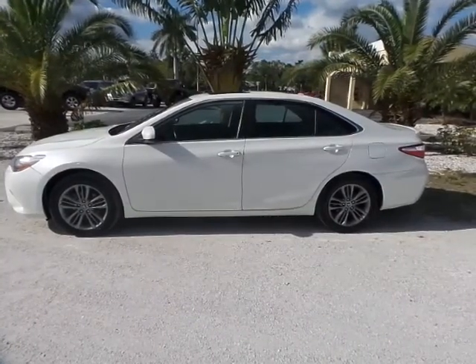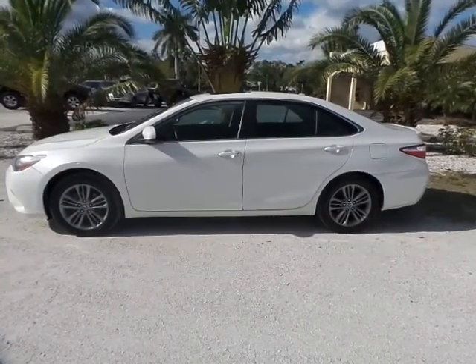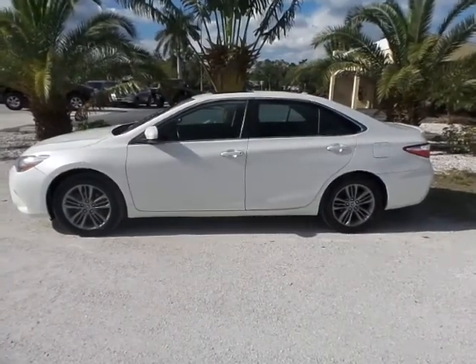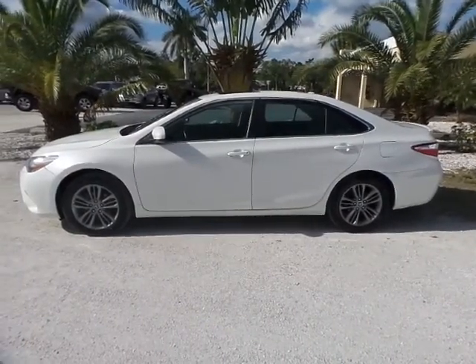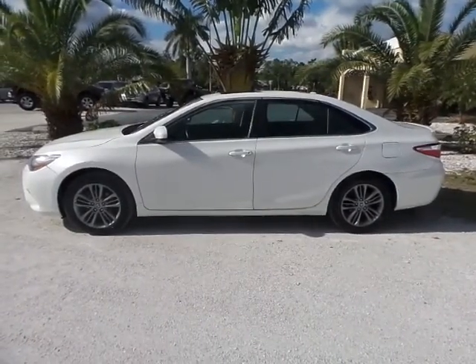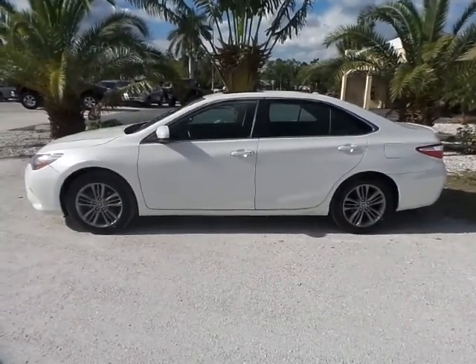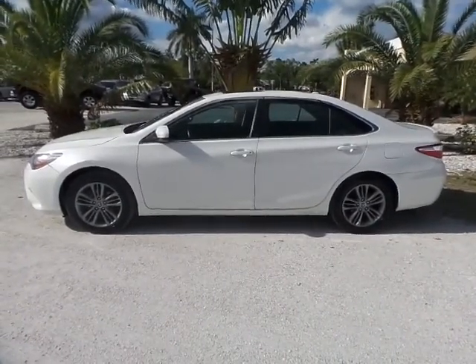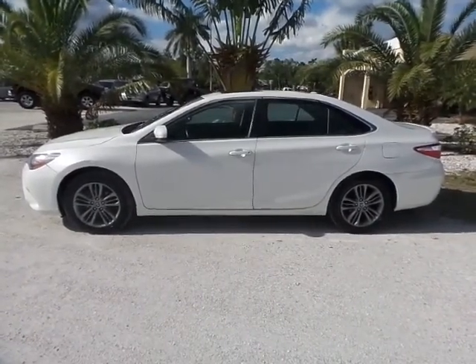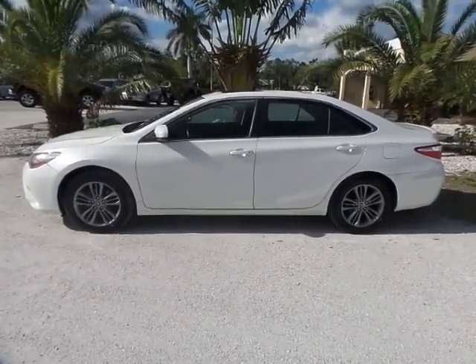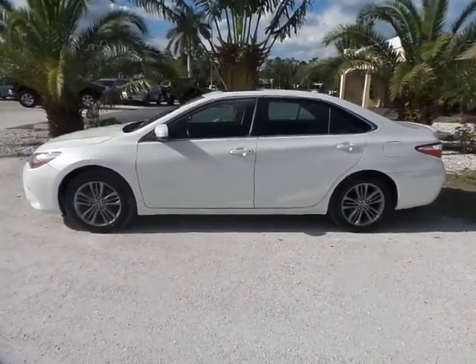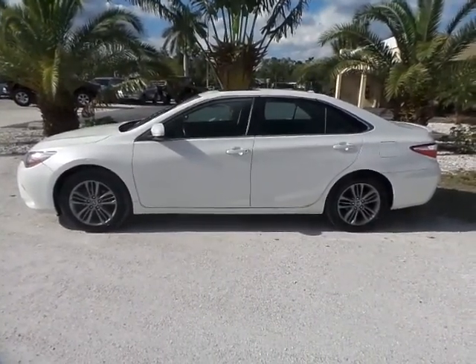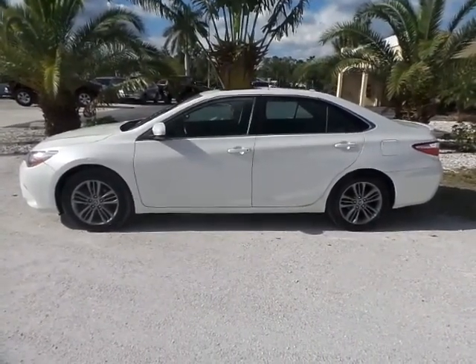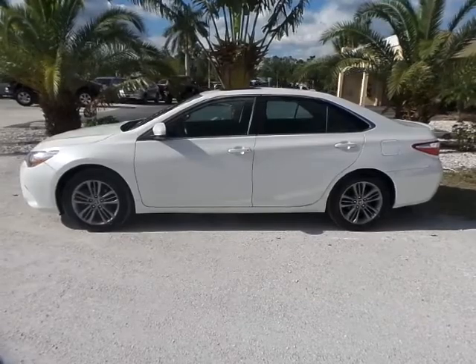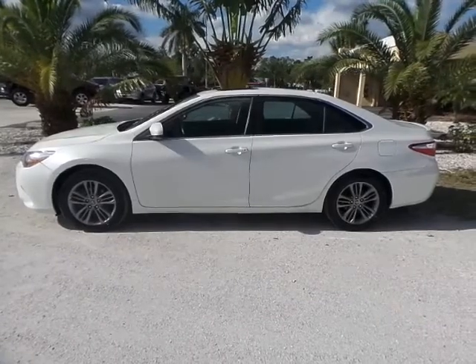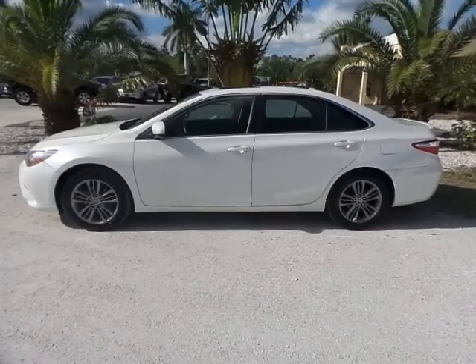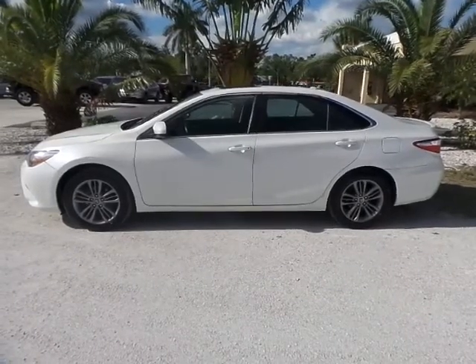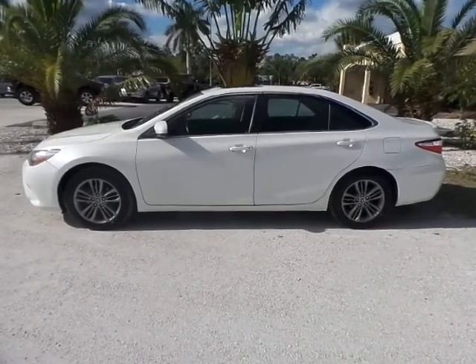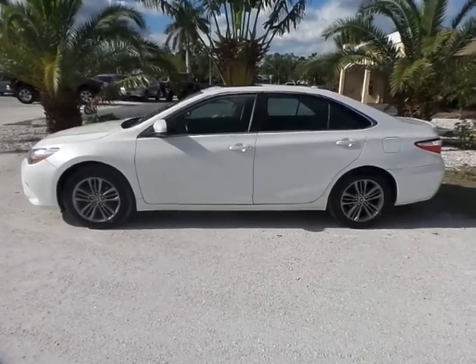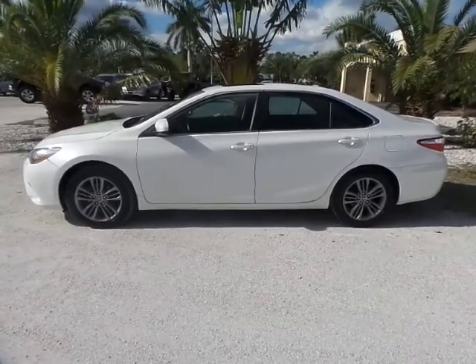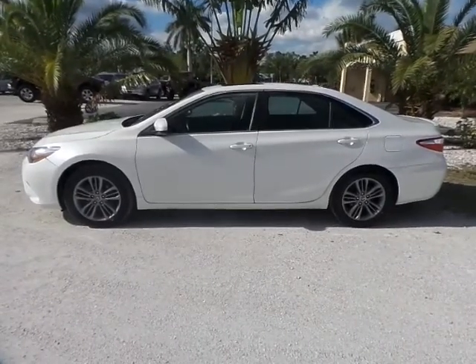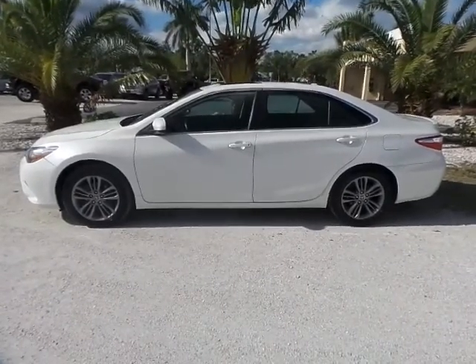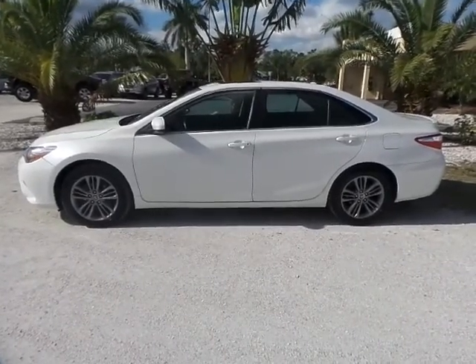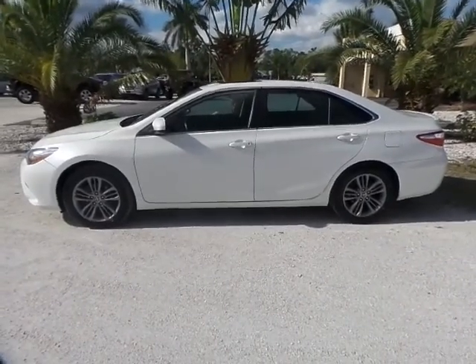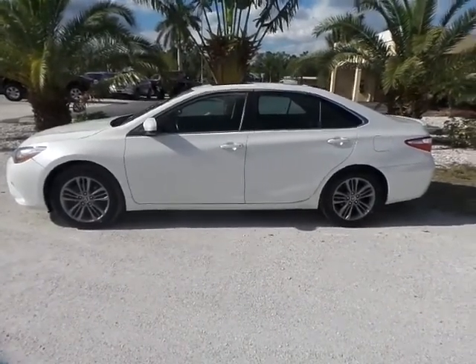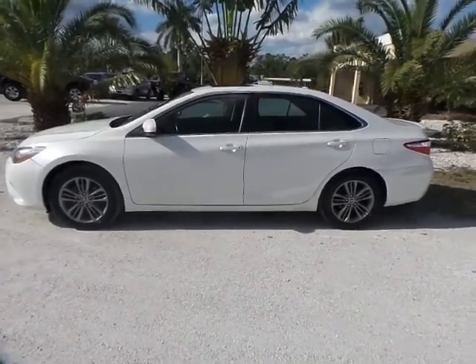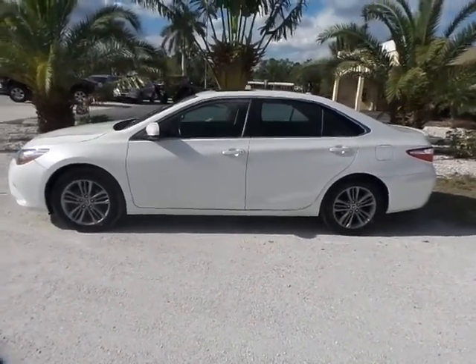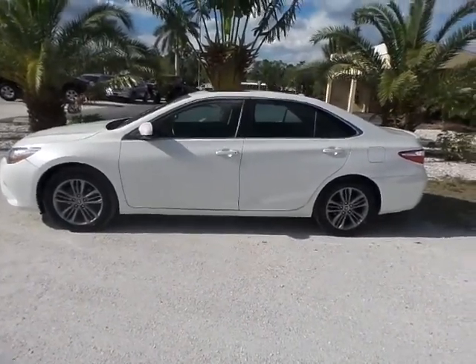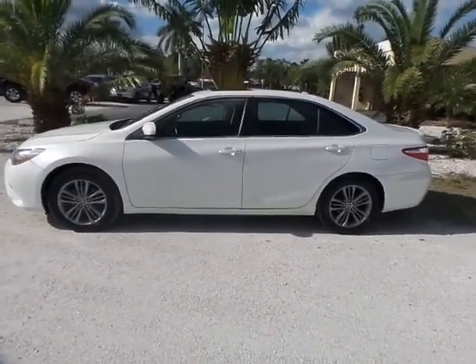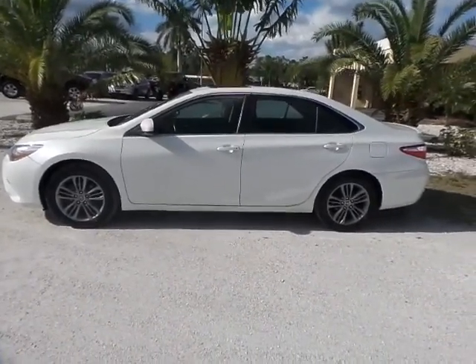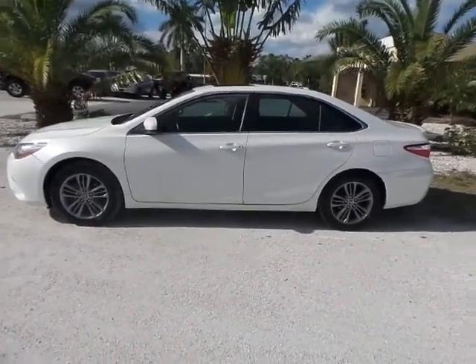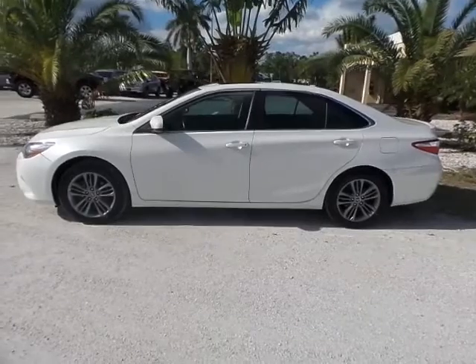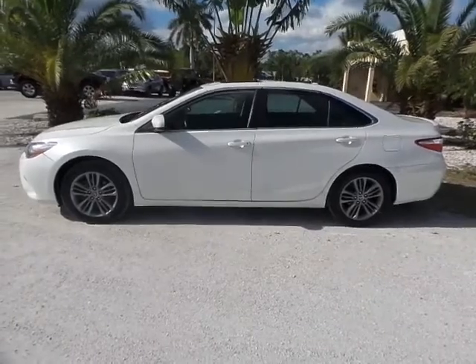Good afternoon, this is Mark with Southwest Florida Auto. Today I'm going to be showing you a 2015 Toyota Camry with only 60,000 original miles on it.